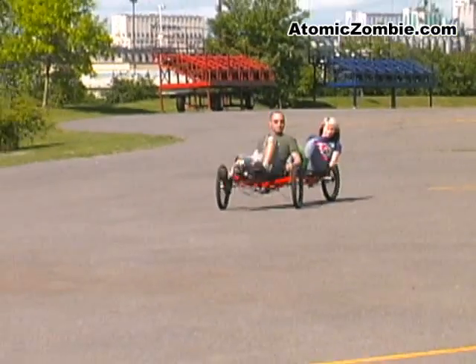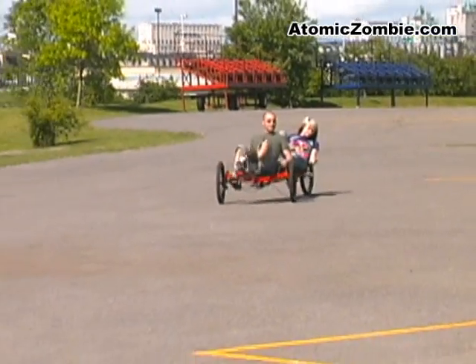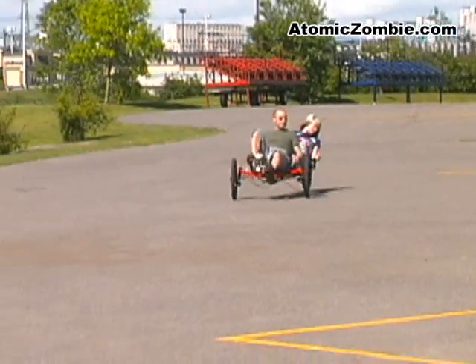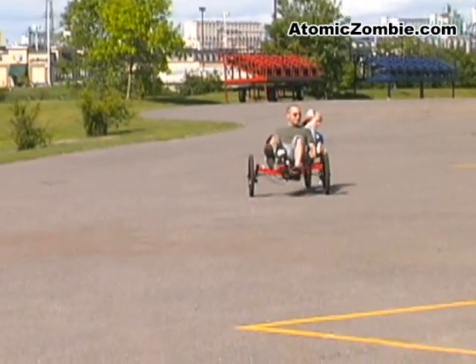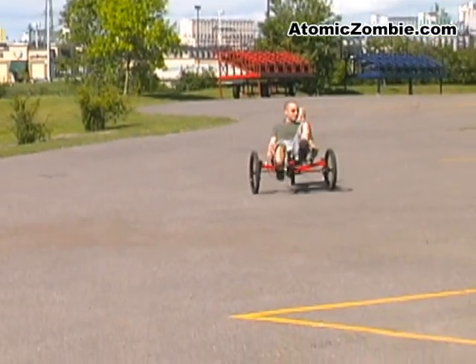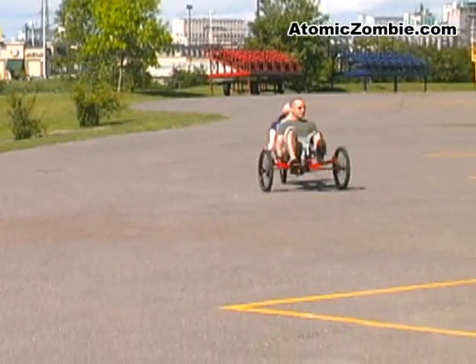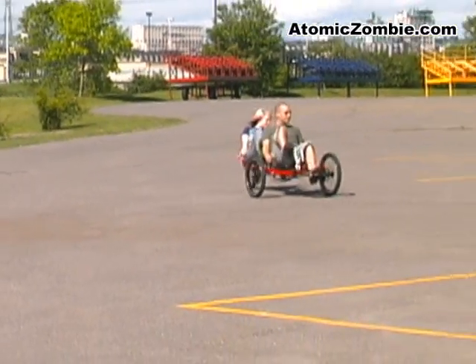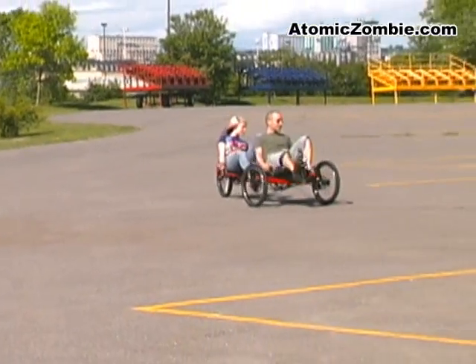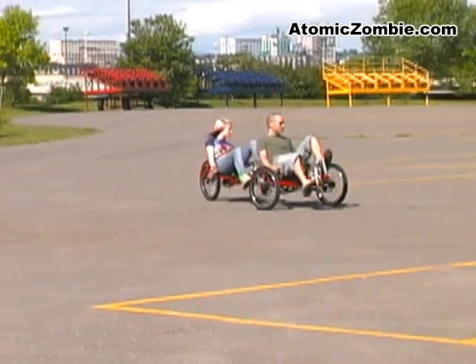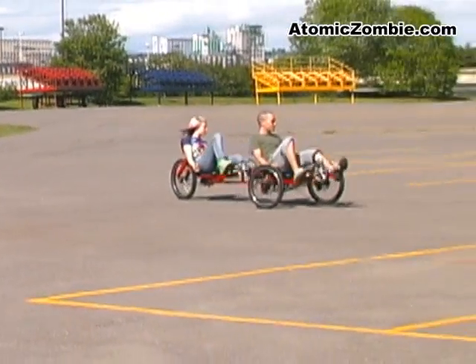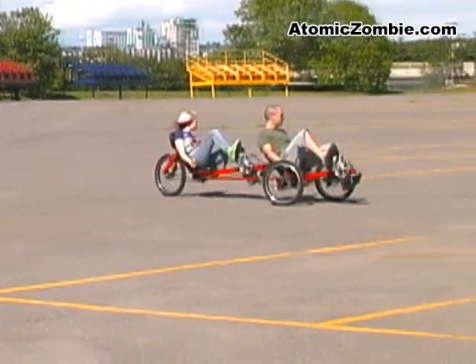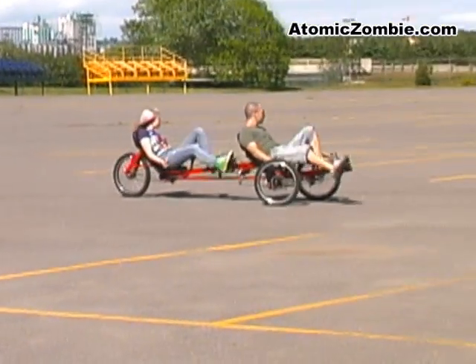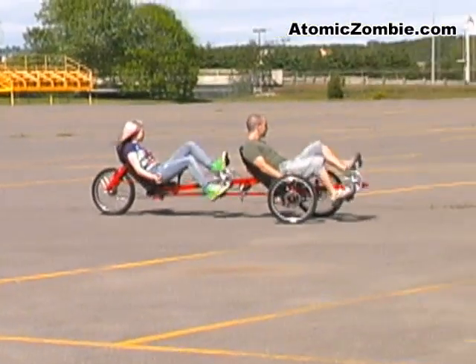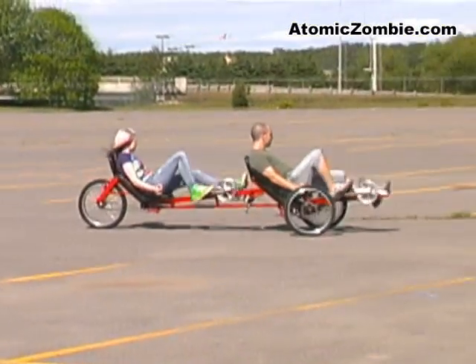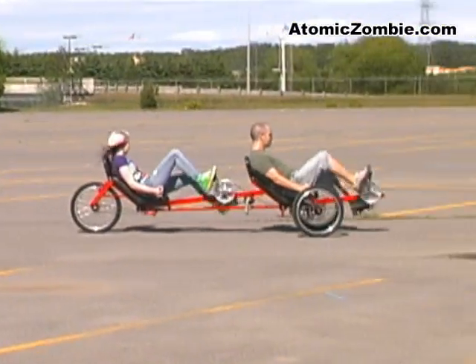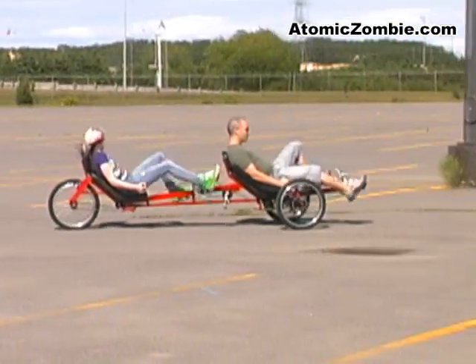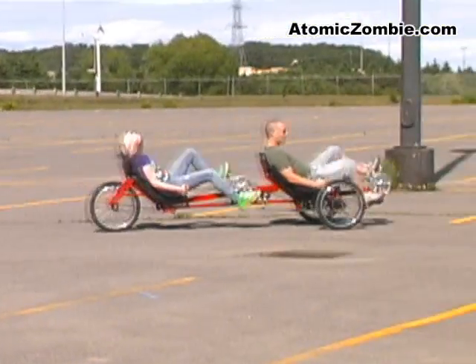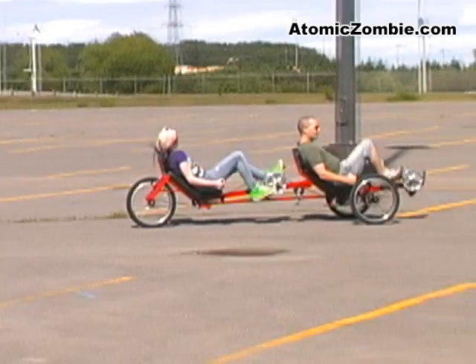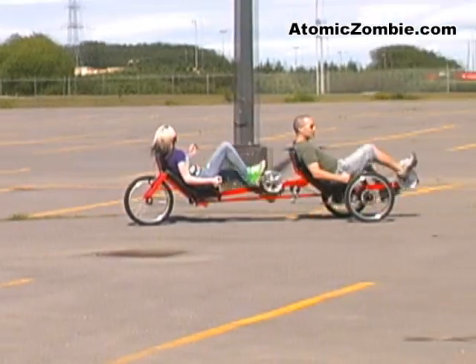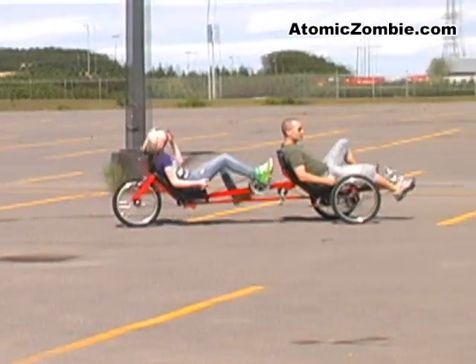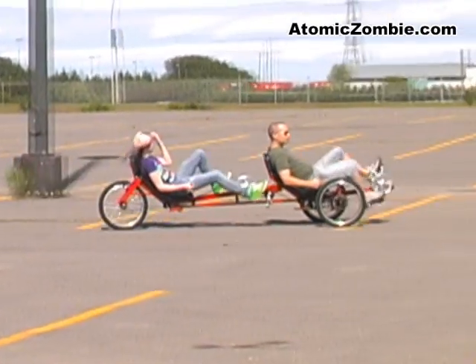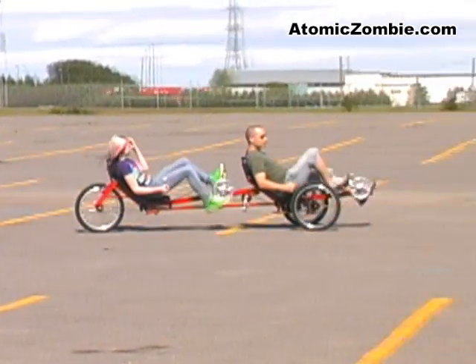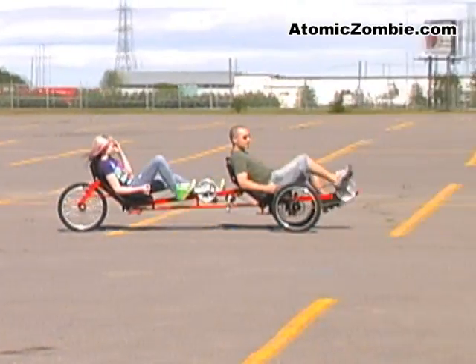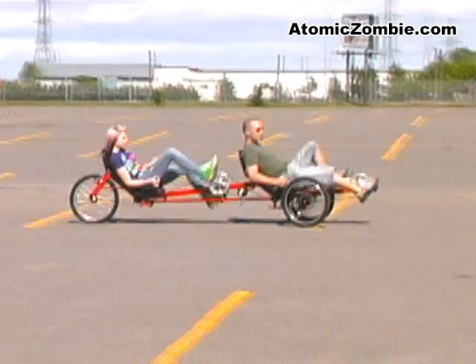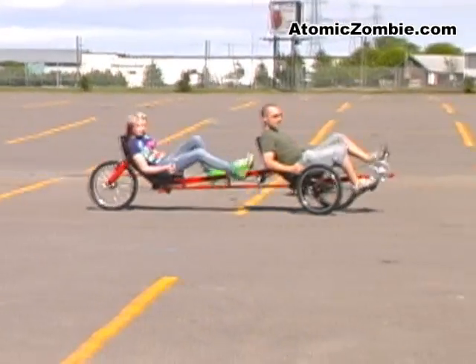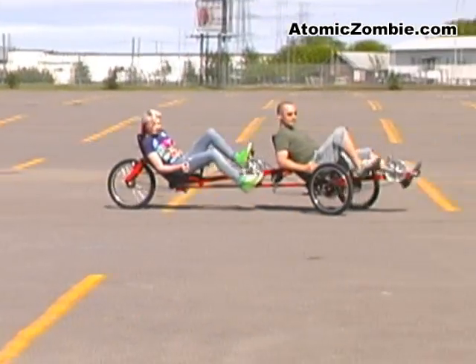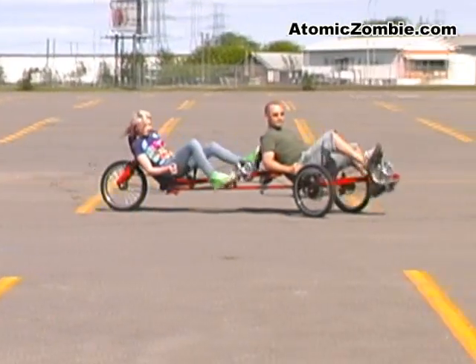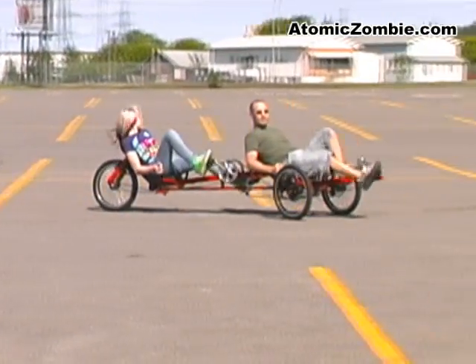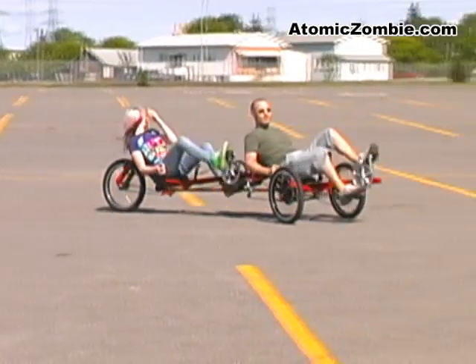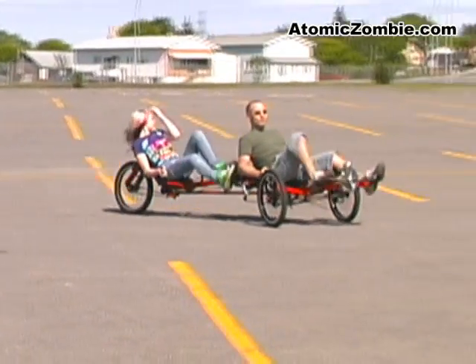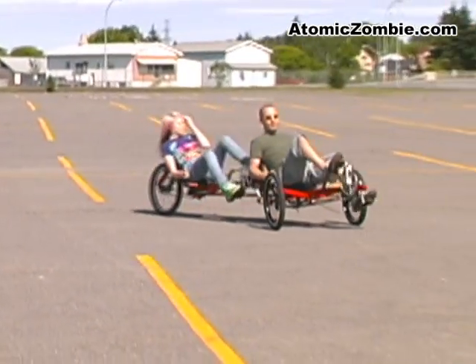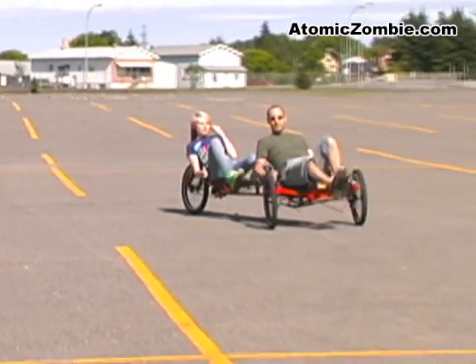All of the parts needed to build the Viking trike can be found at your local bike shop, and there are no machined parts or hard-to-find components used.